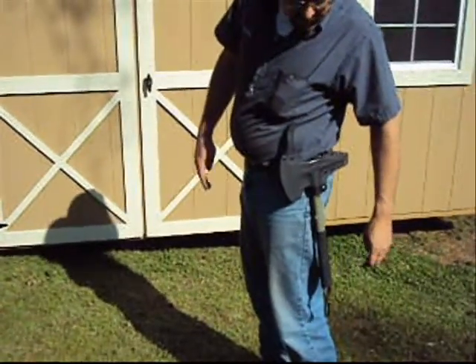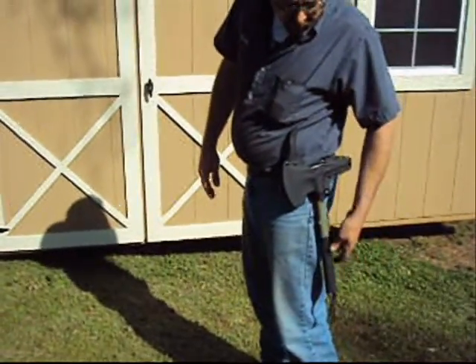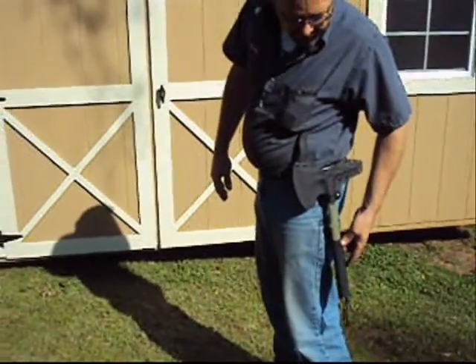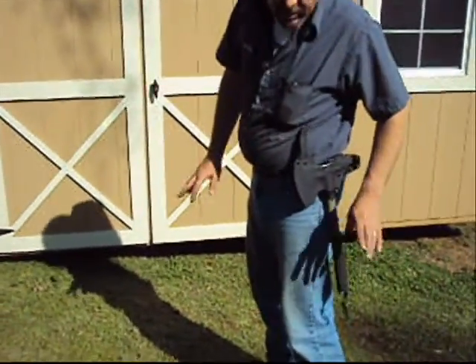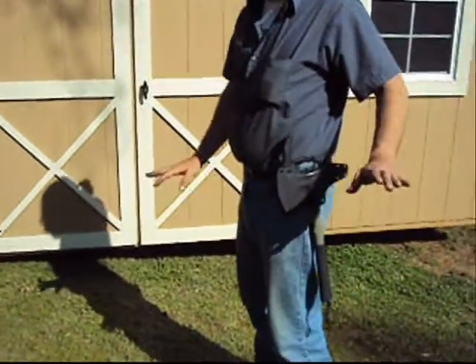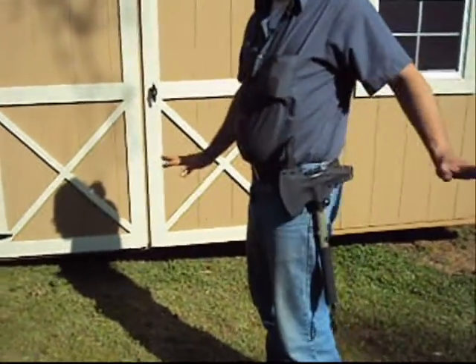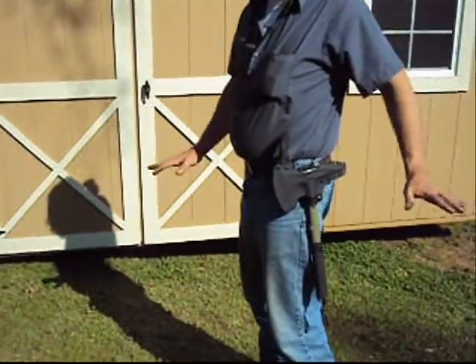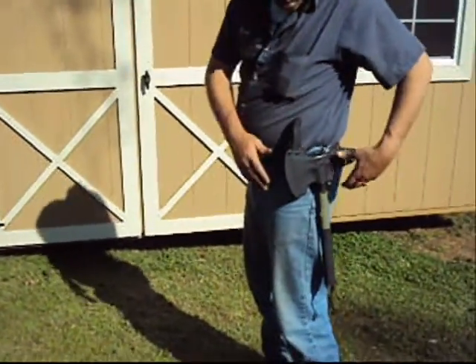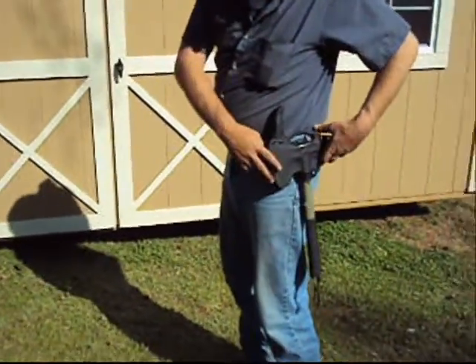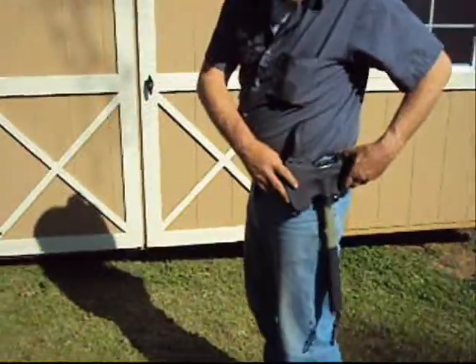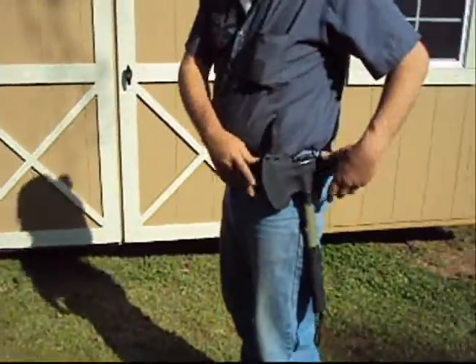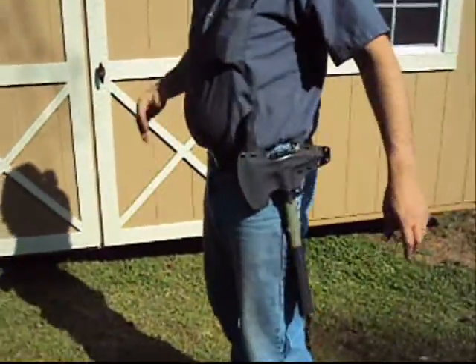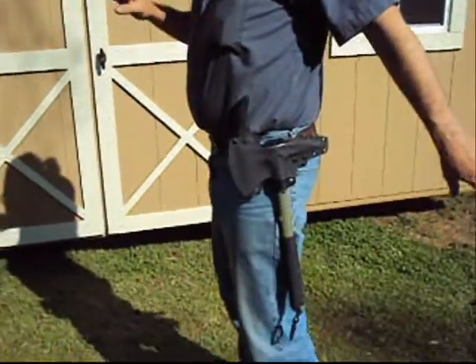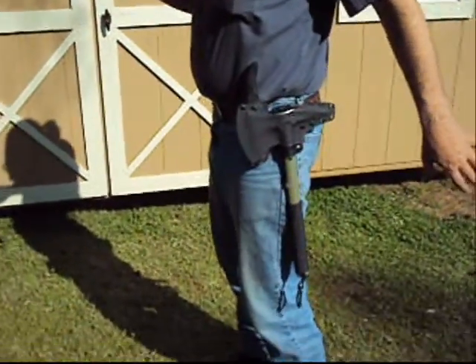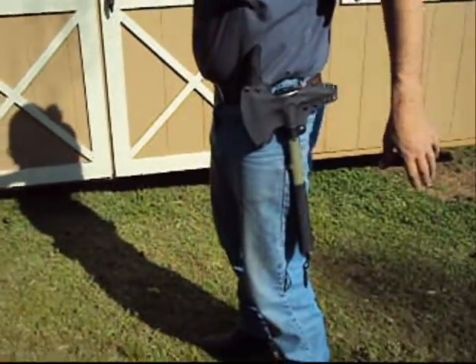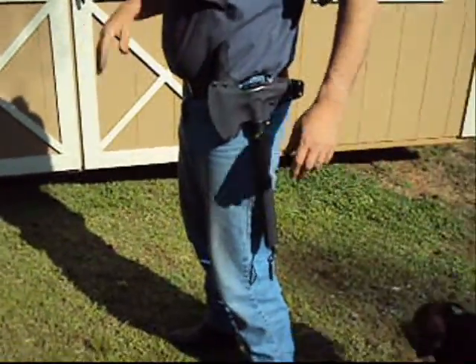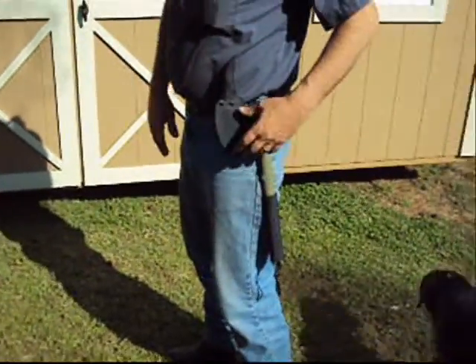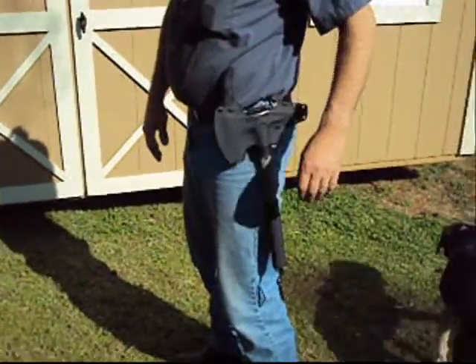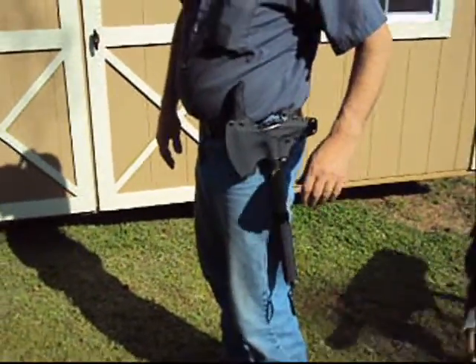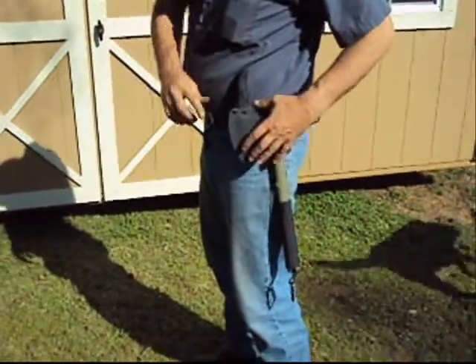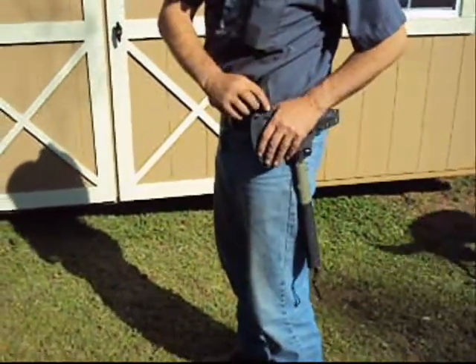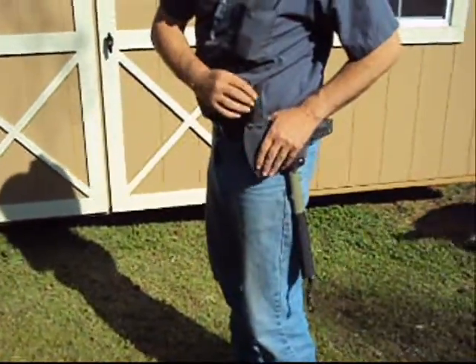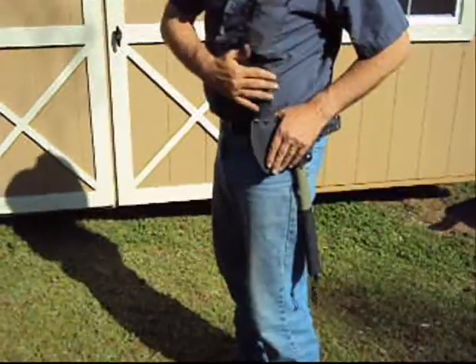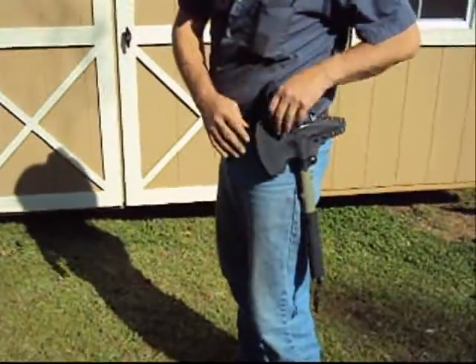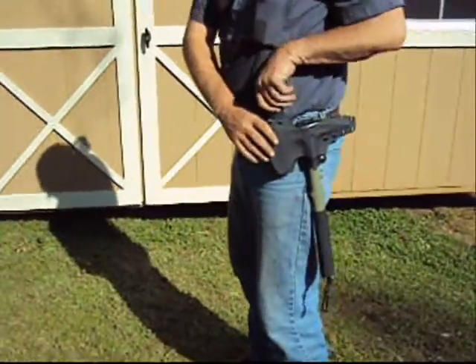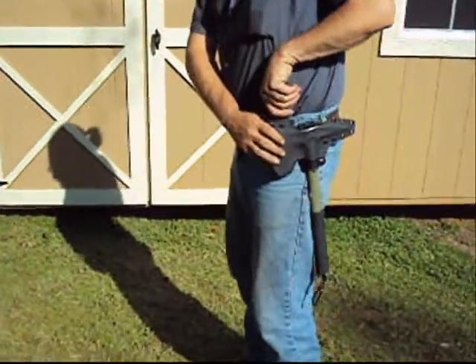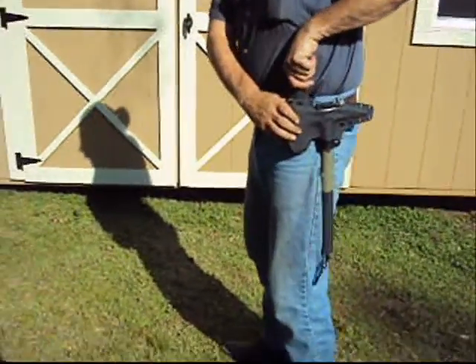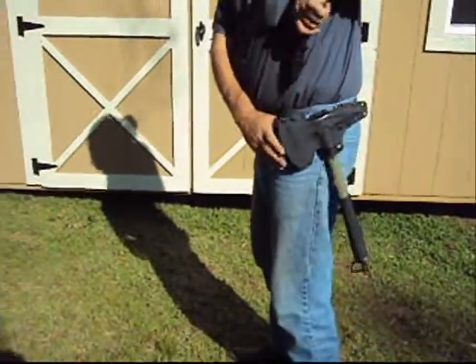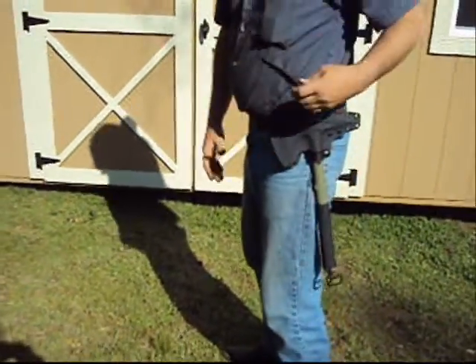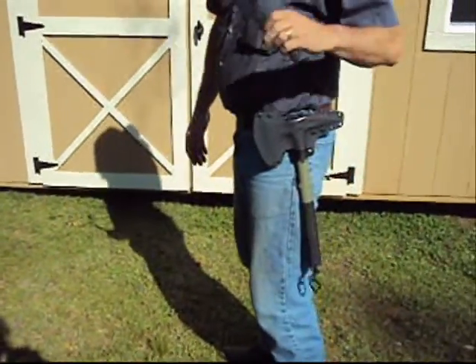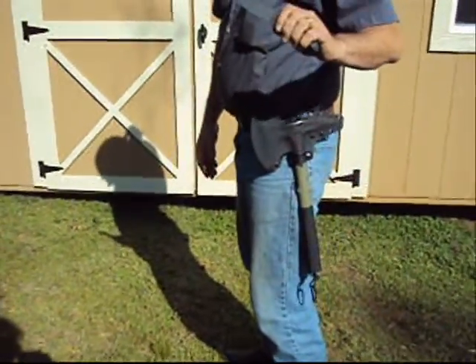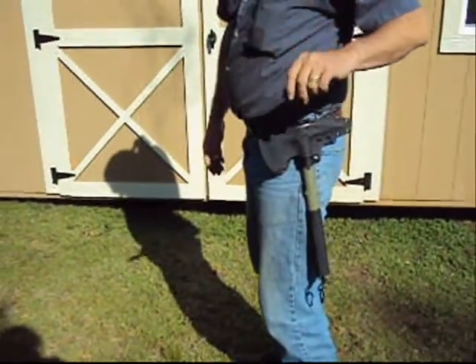Okay, Warren, here we go. Here's the rig. I'm modeling it for you today, but in any case, like I told you, I've got your Badlander knife right here.